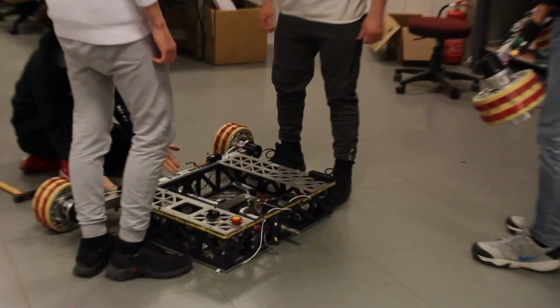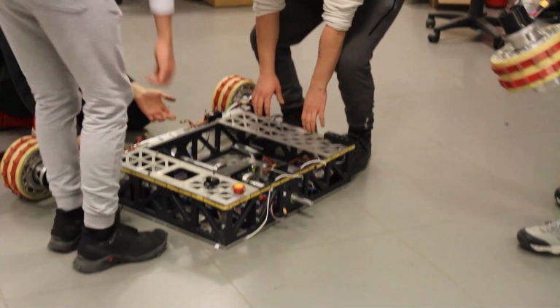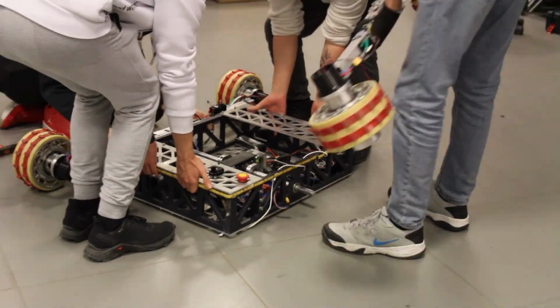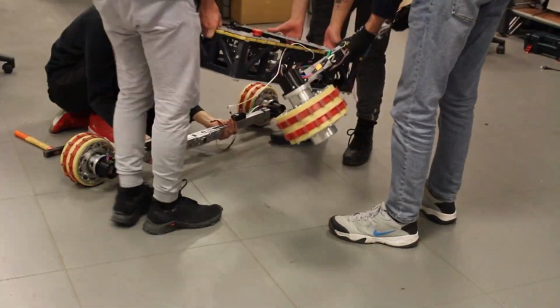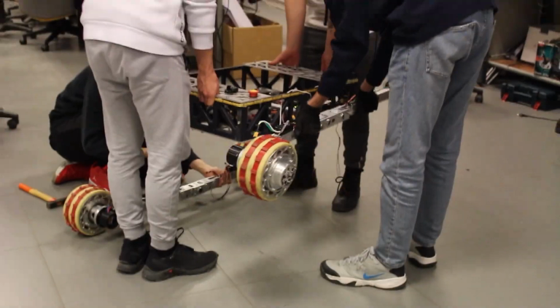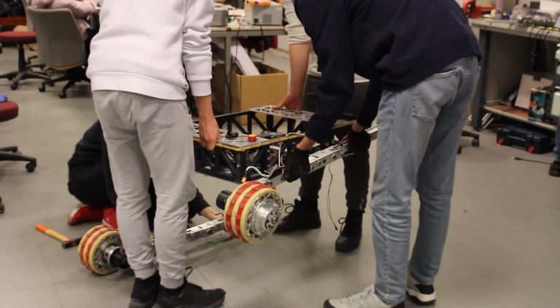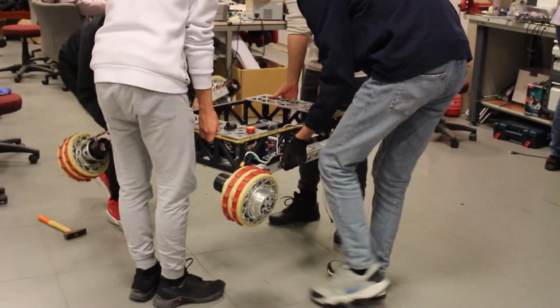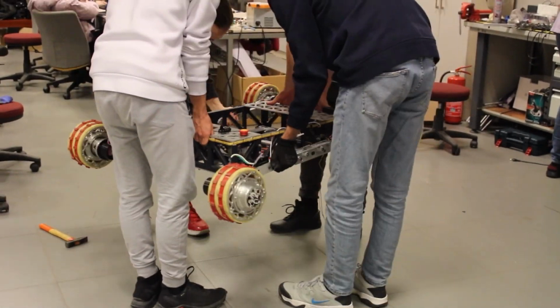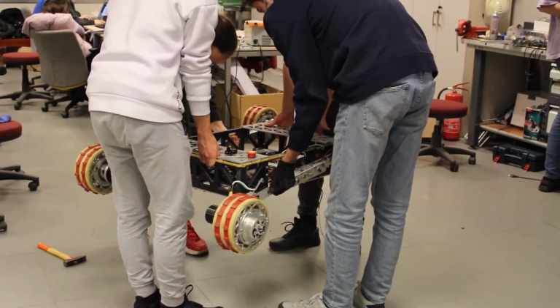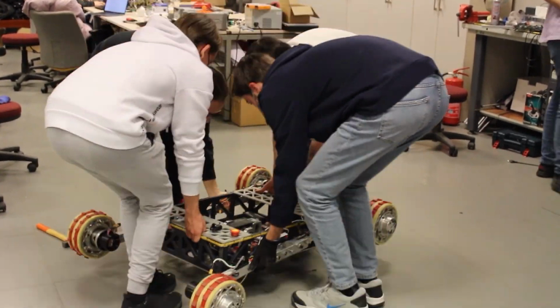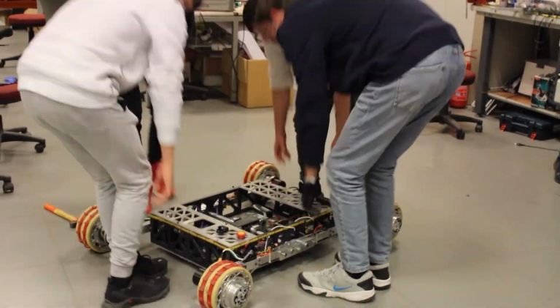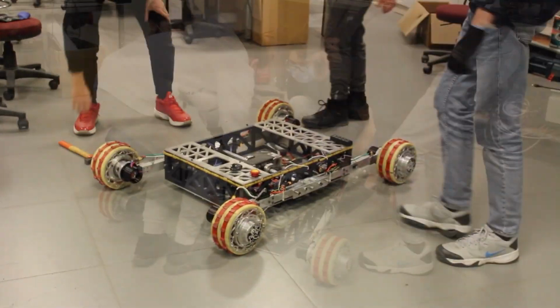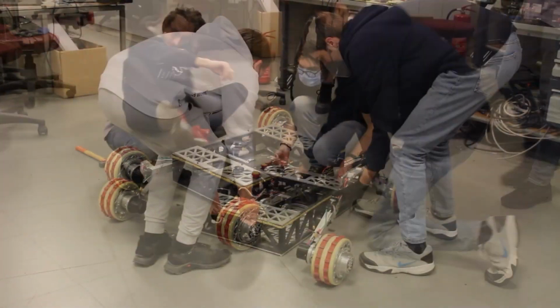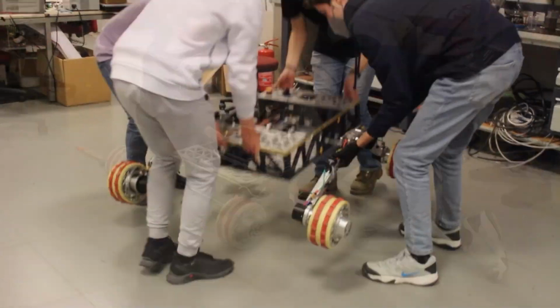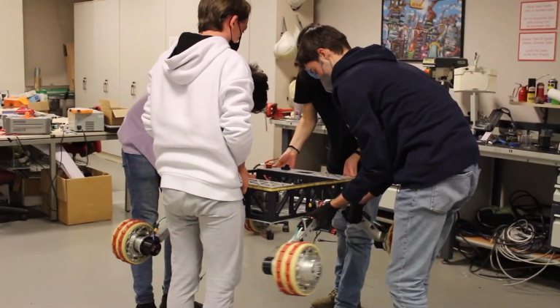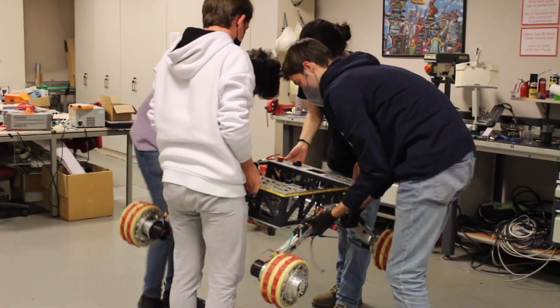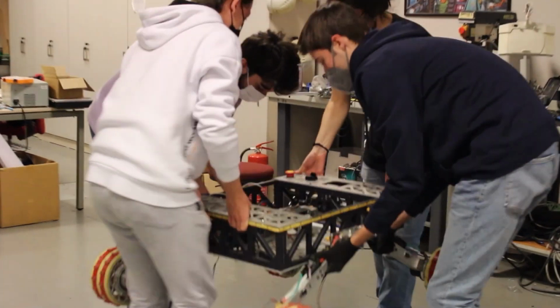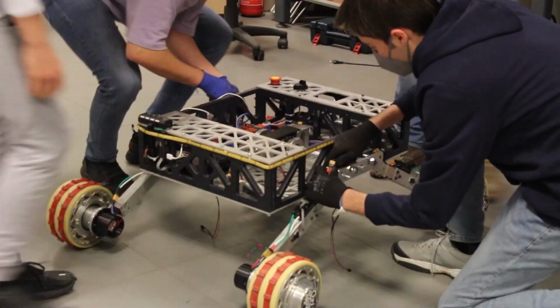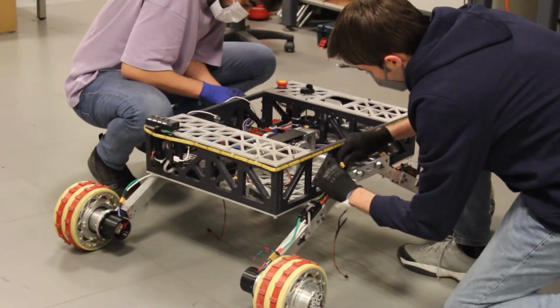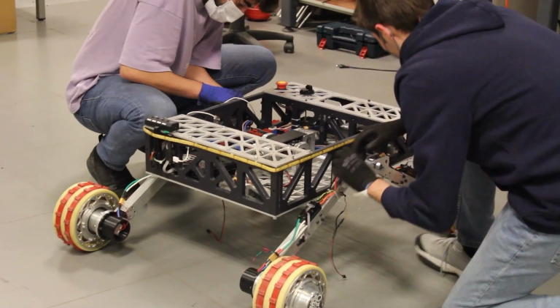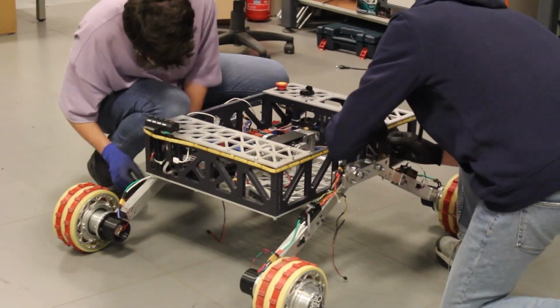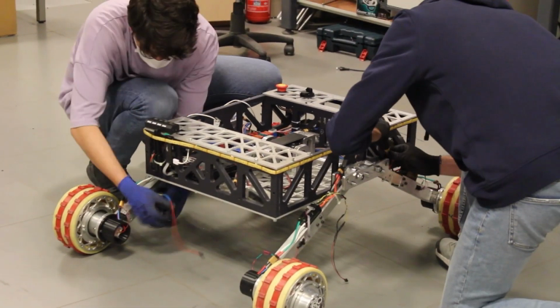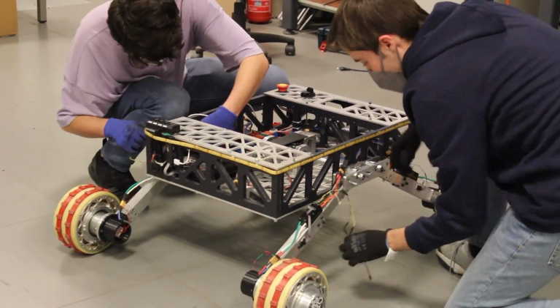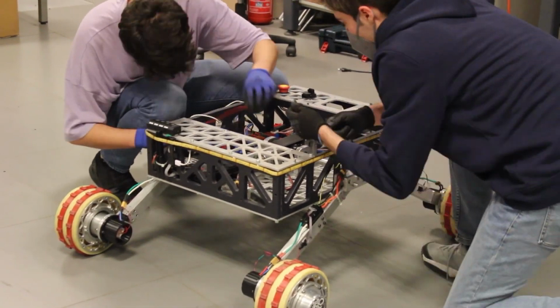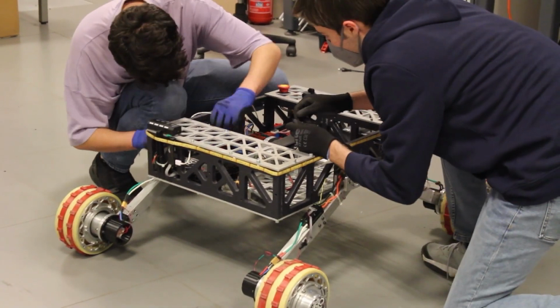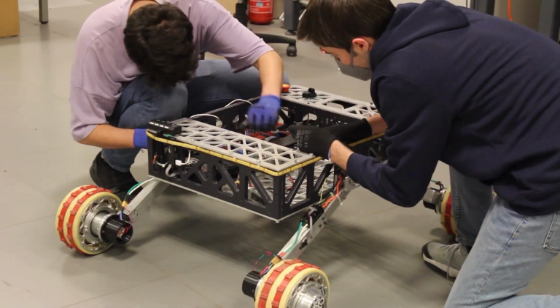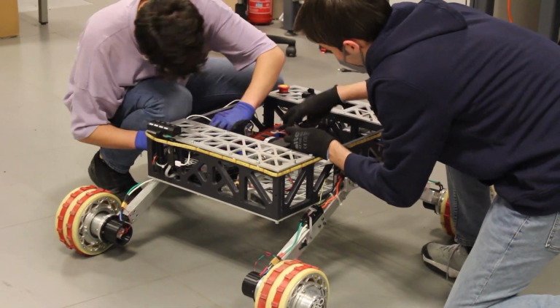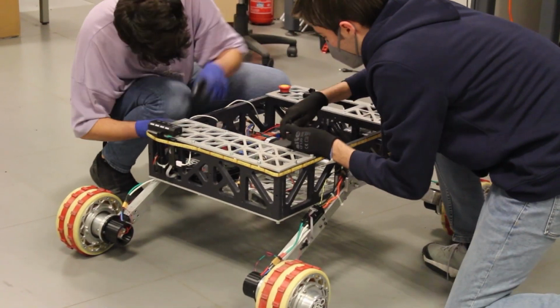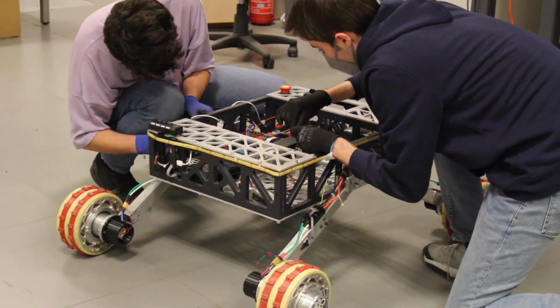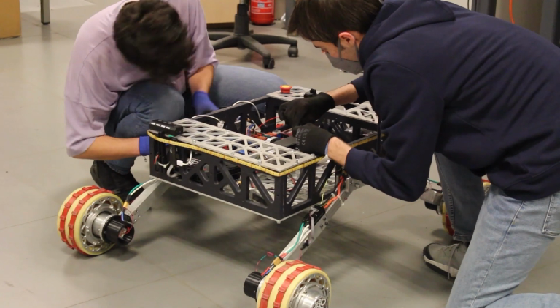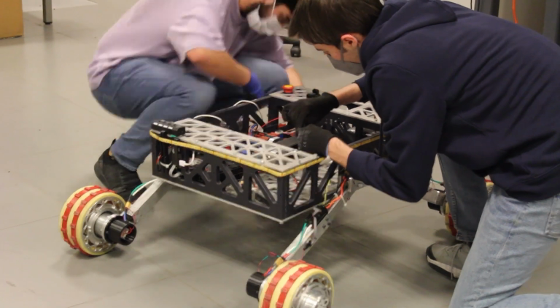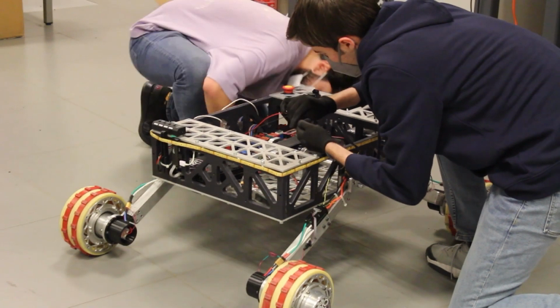The rover is stabilized throughout the traversal using our differential mechanism. The rover was created in such a way that it could be folded and moved effortlessly. To investigate the rover's dynamic behavior, a multi-body dynamic simulation was used.